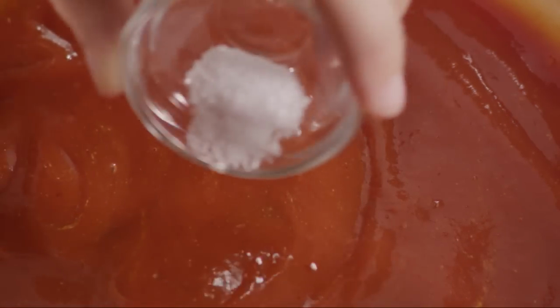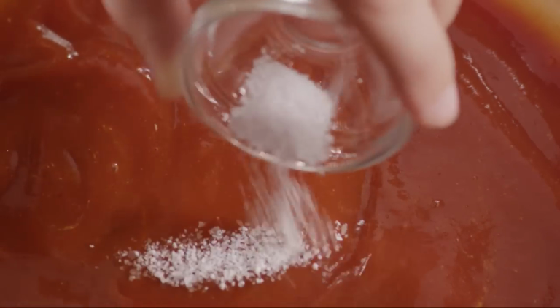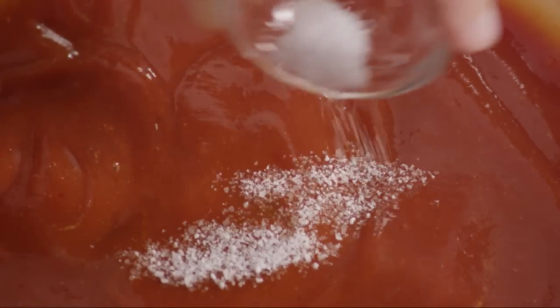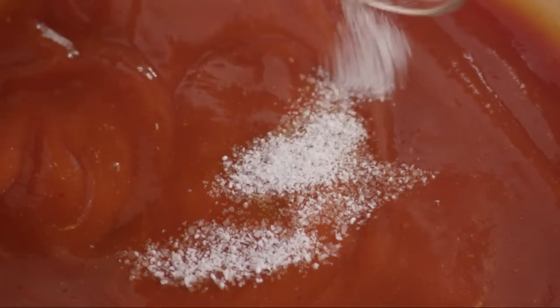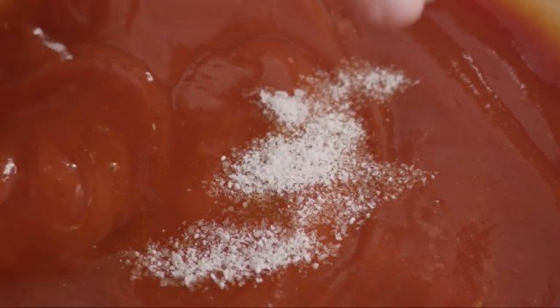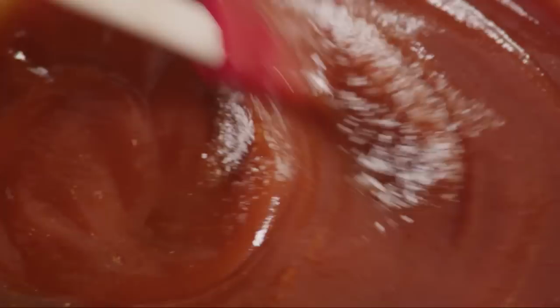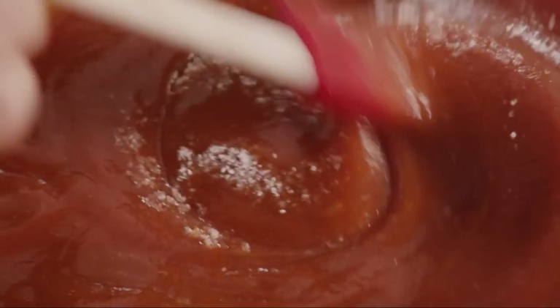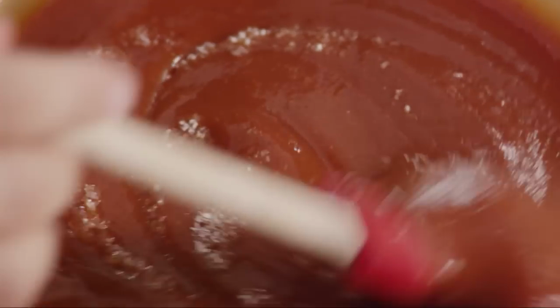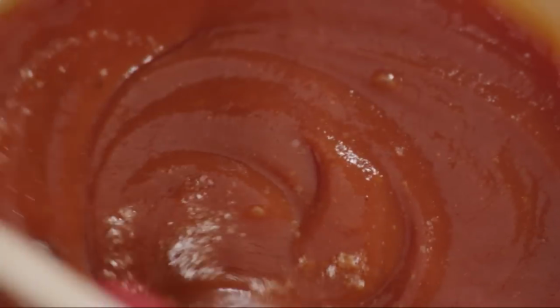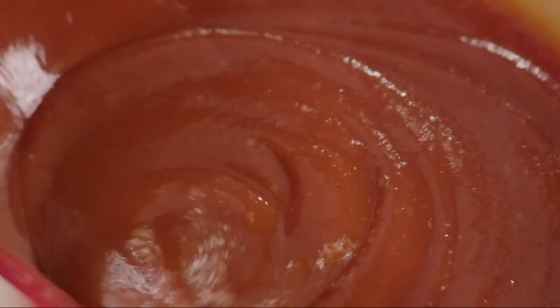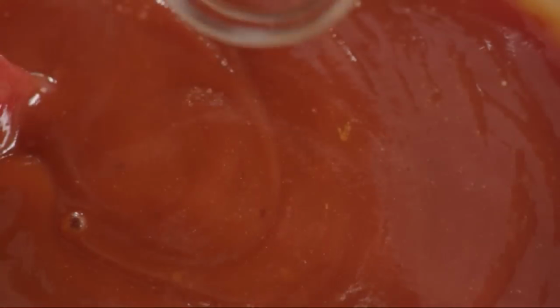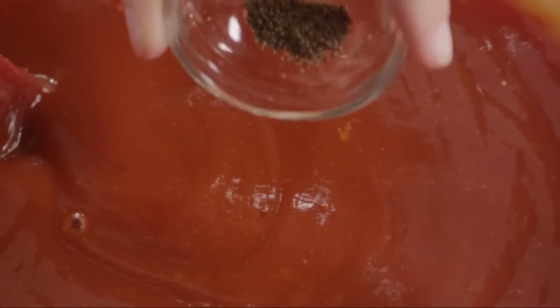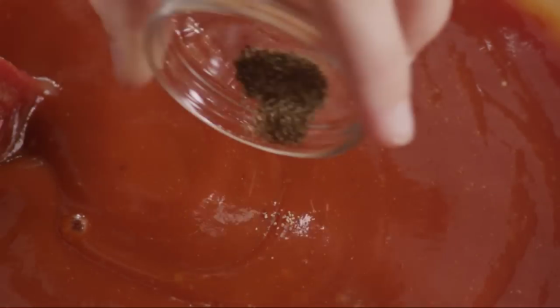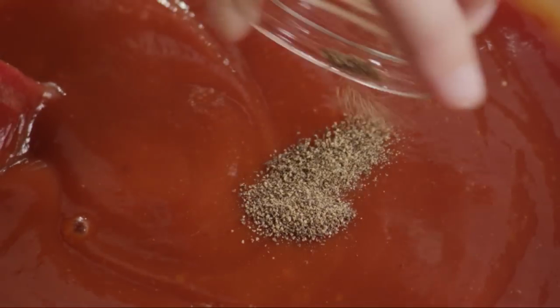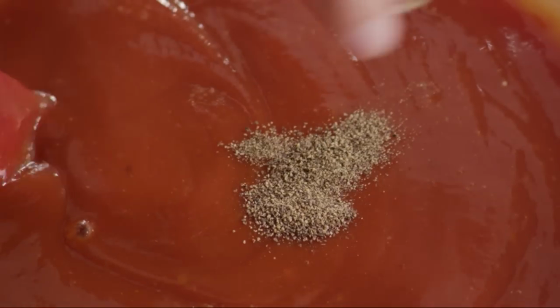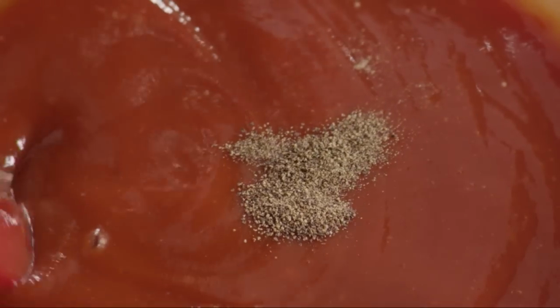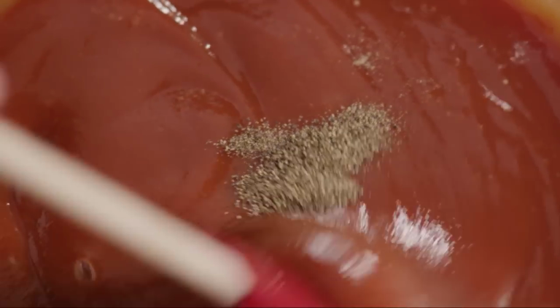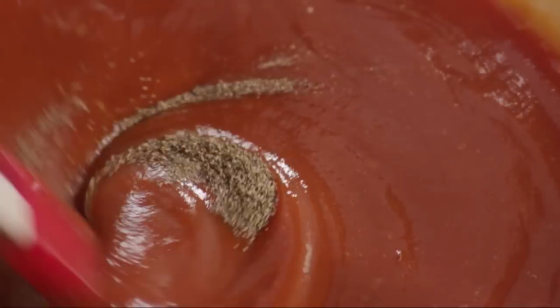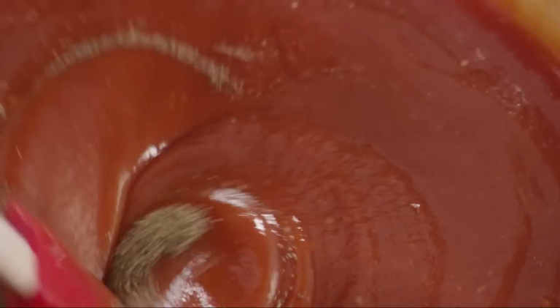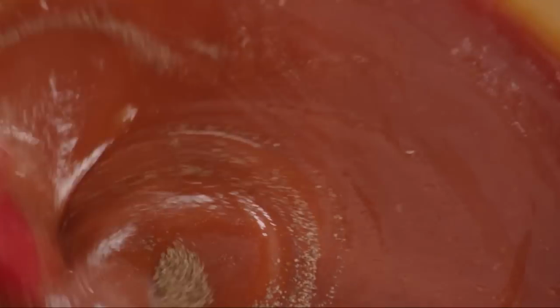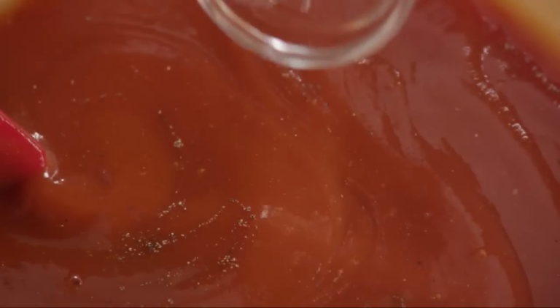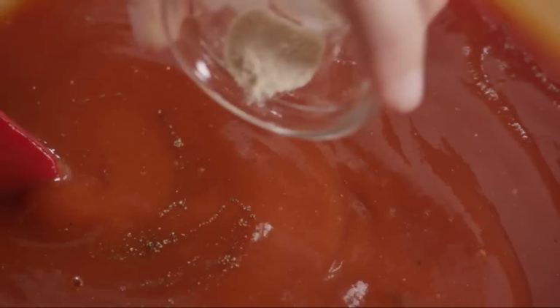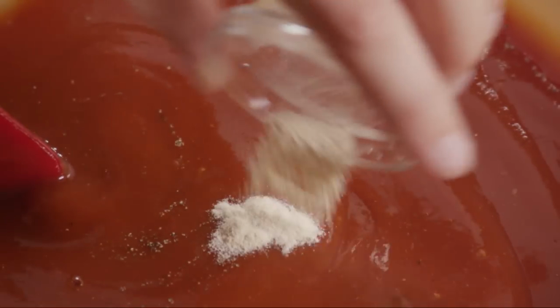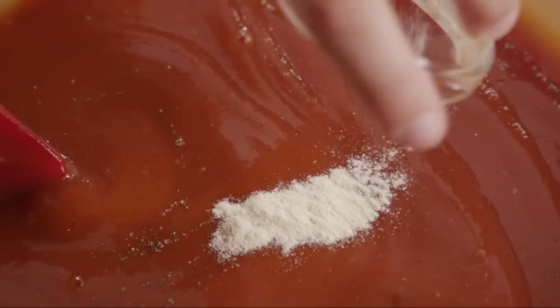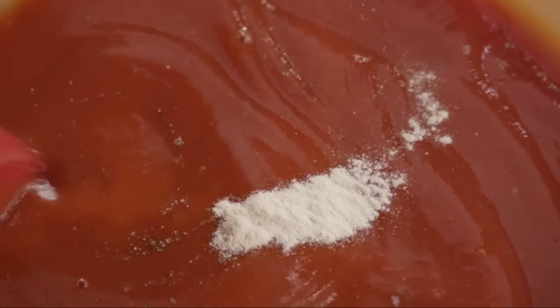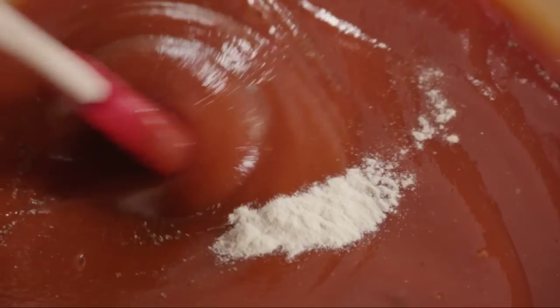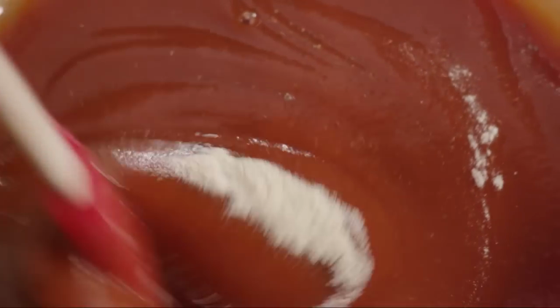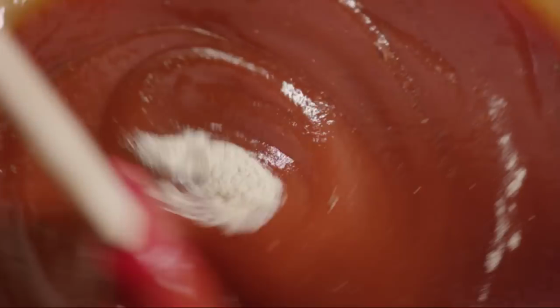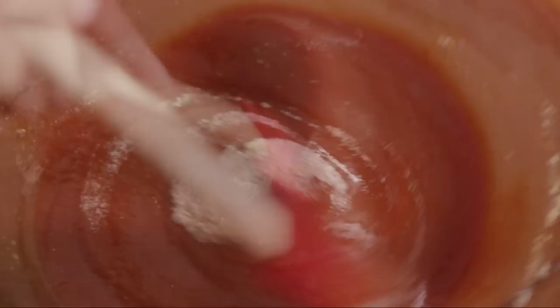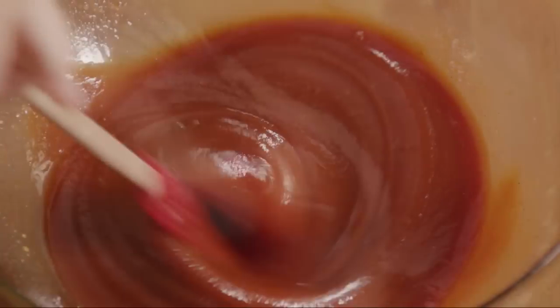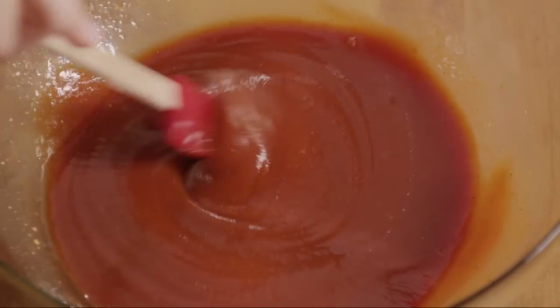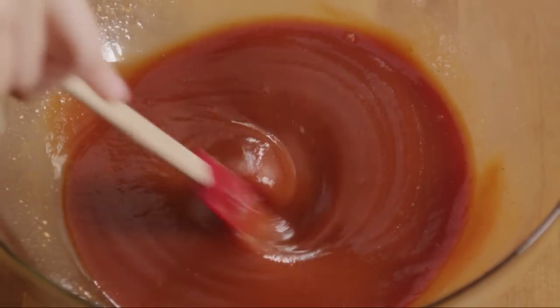Season with a half teaspoon of salt, a quarter teaspoon of ground black pepper, and a quarter teaspoon of garlic powder. Mix the sauce well.